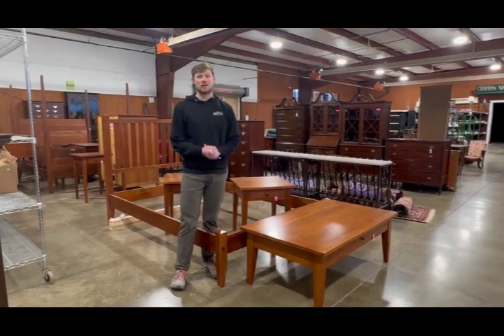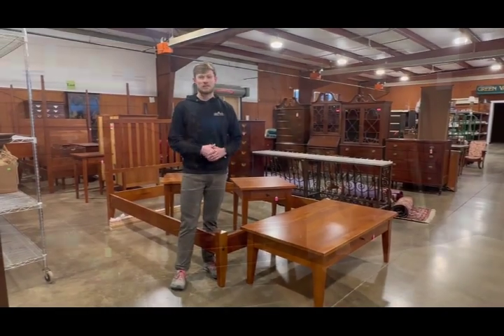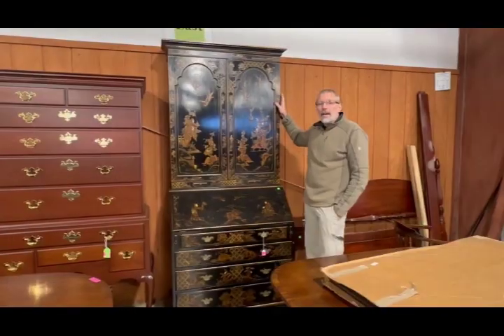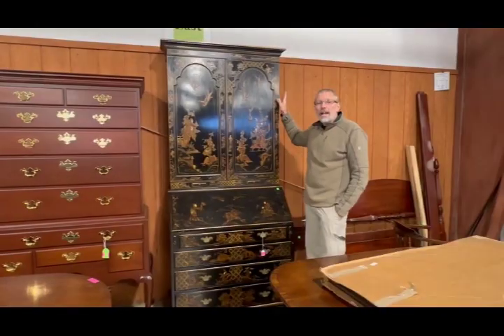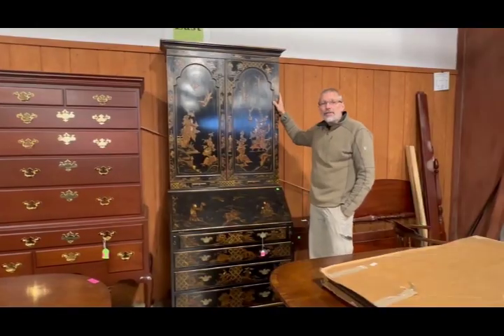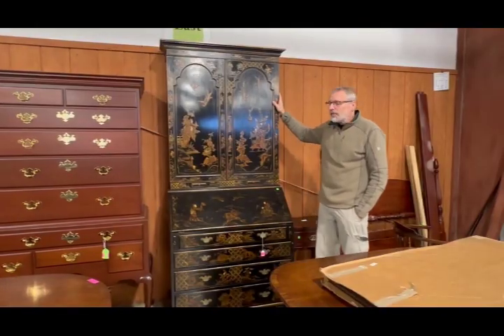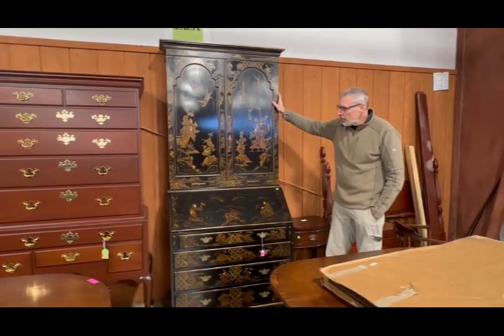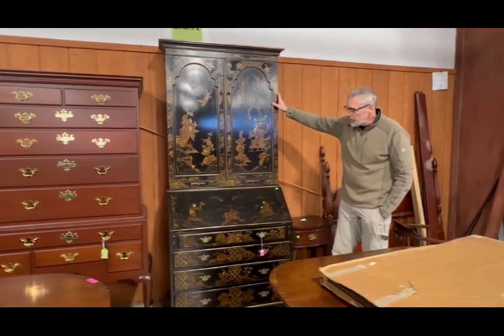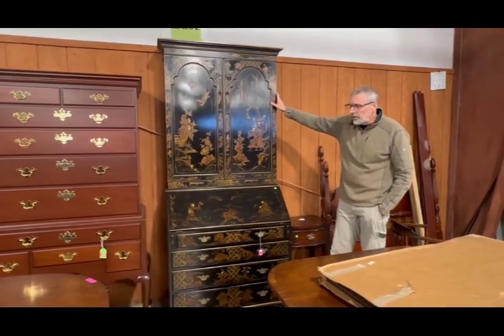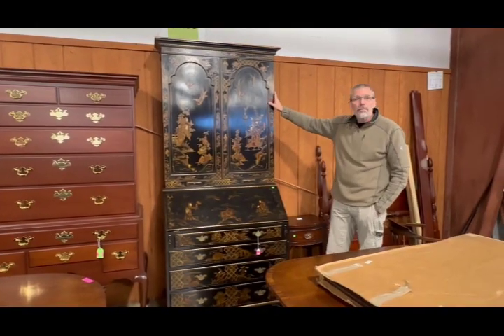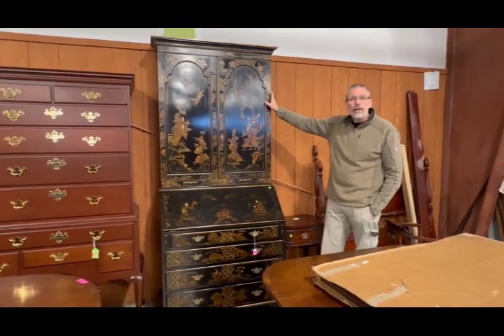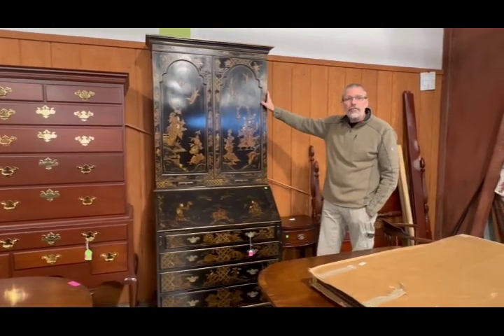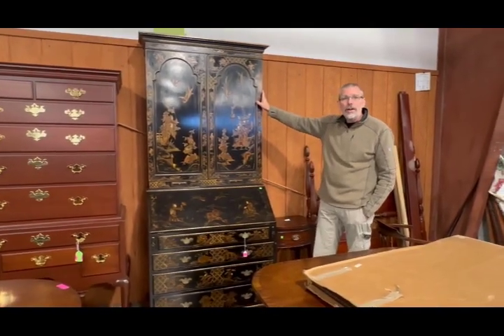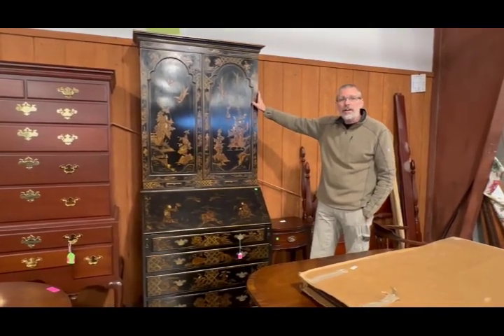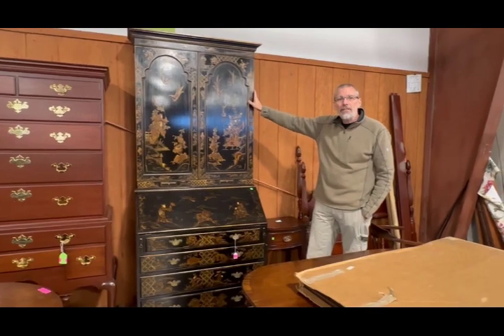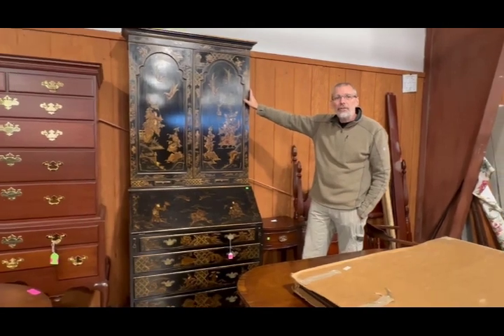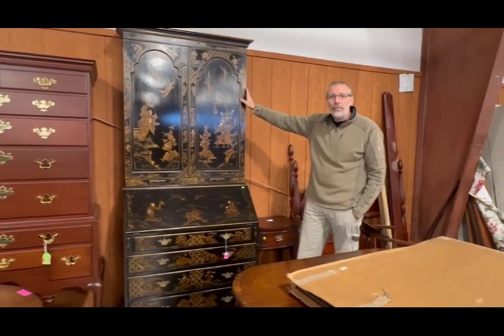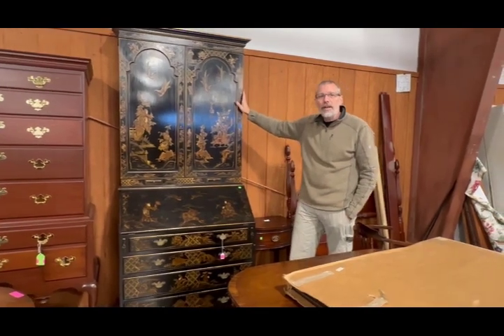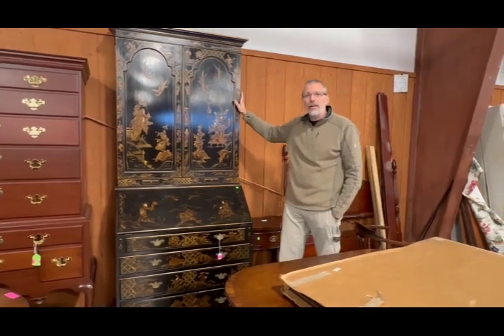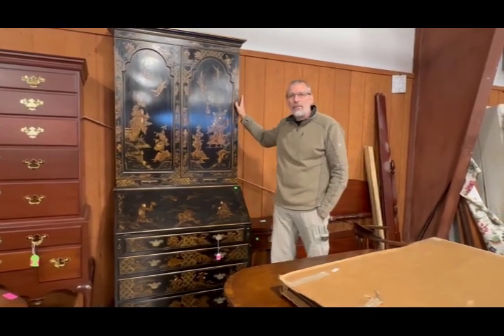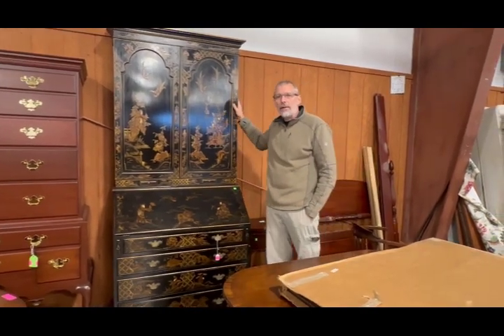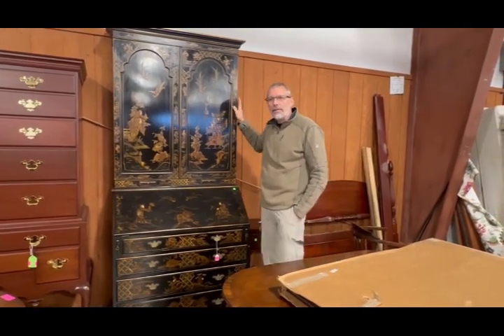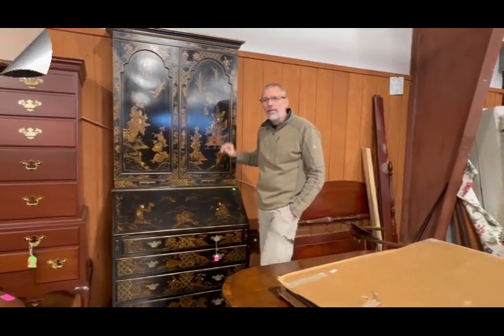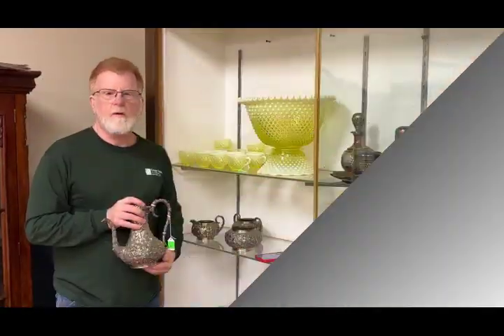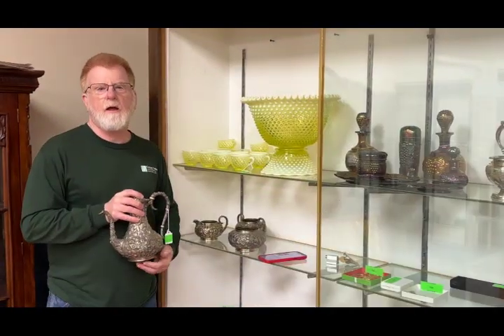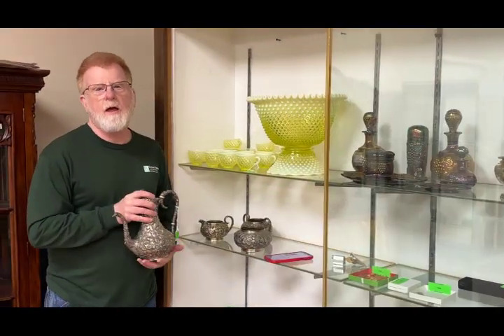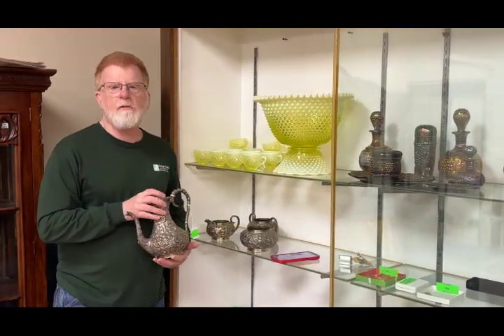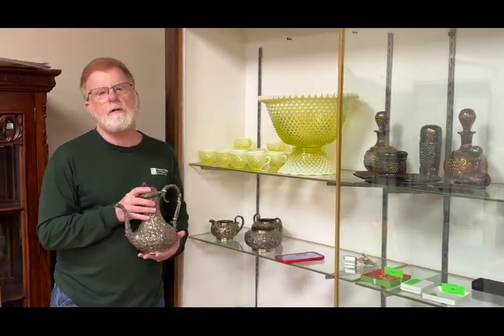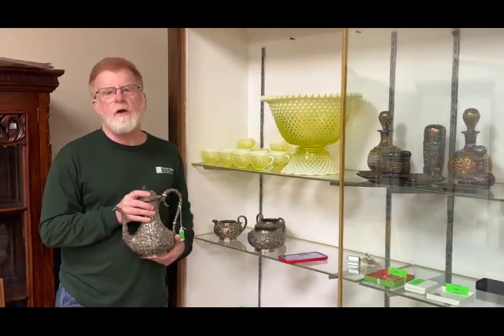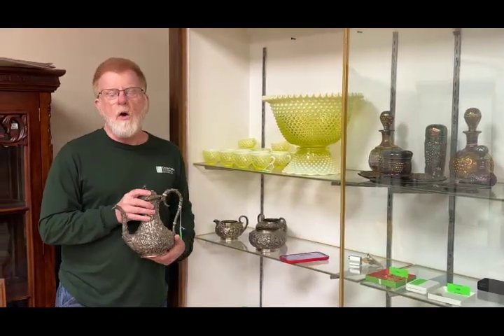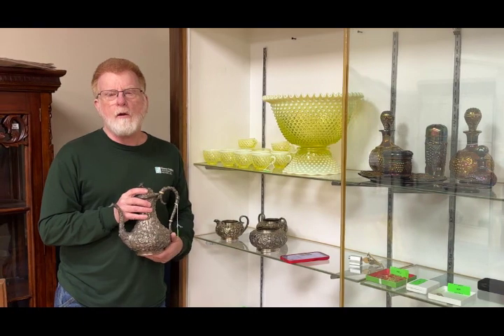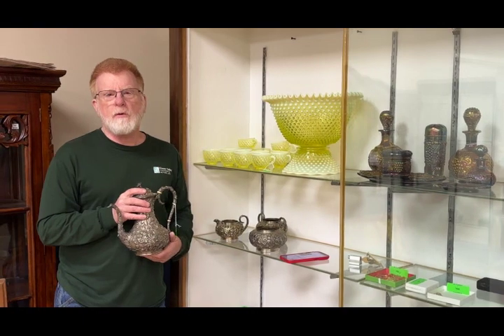And lot 30, this Oriental style bookcase secretary came in at $717 hammer price.